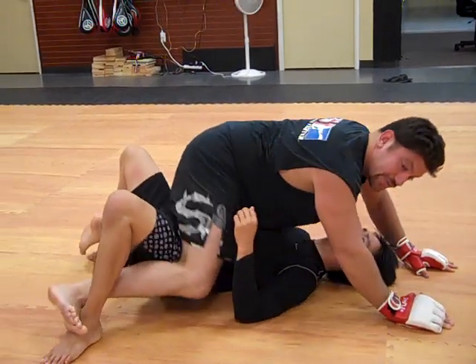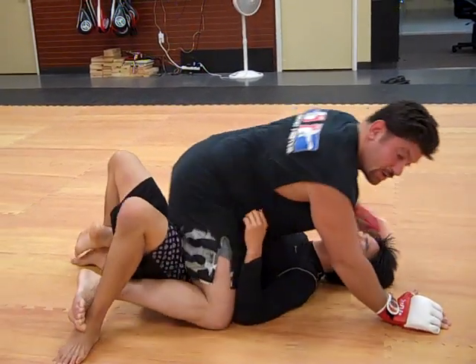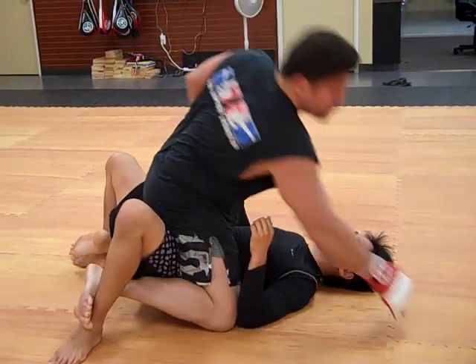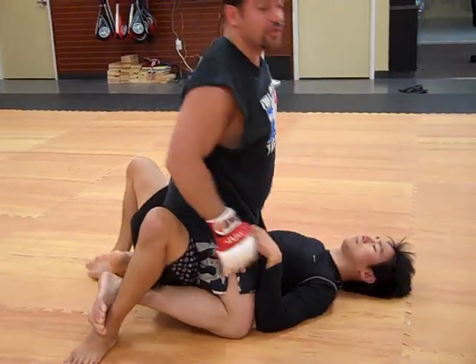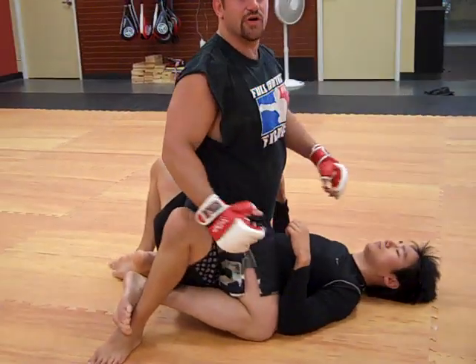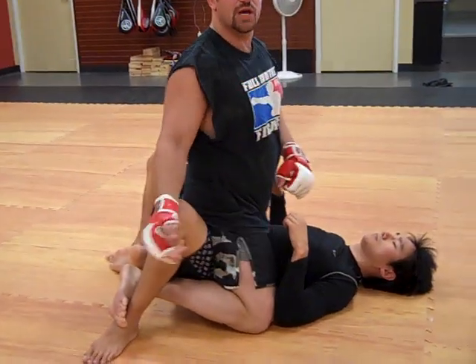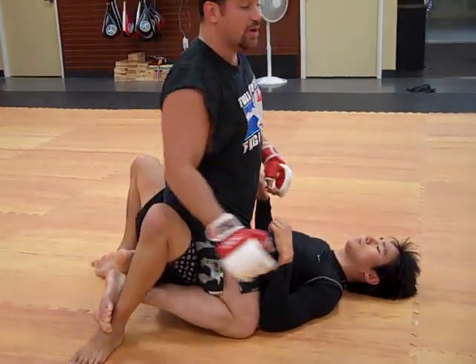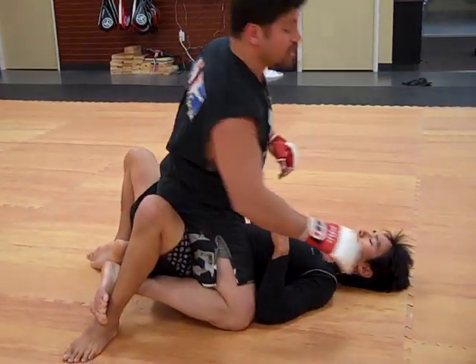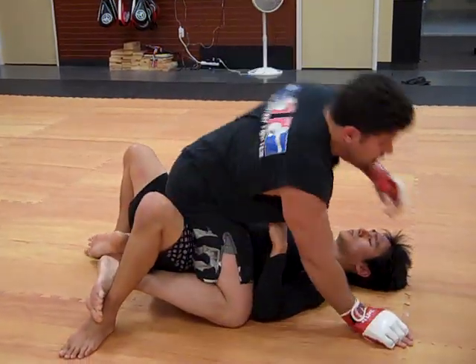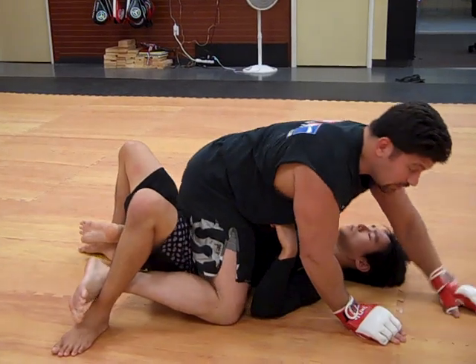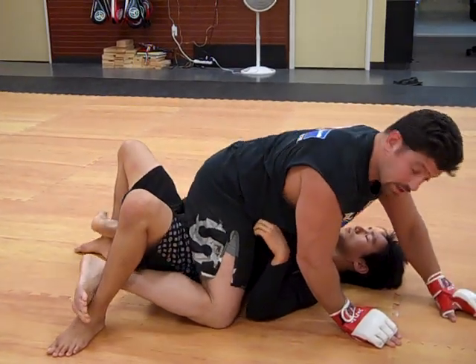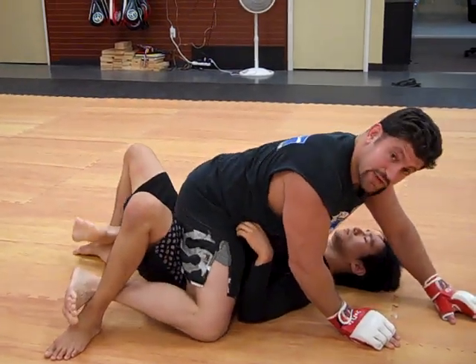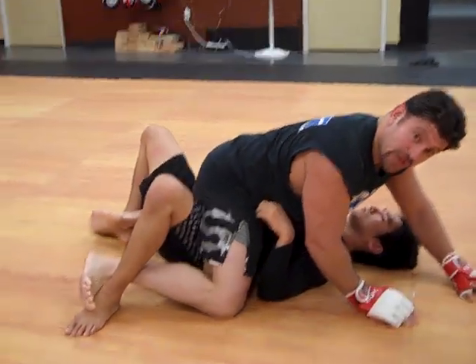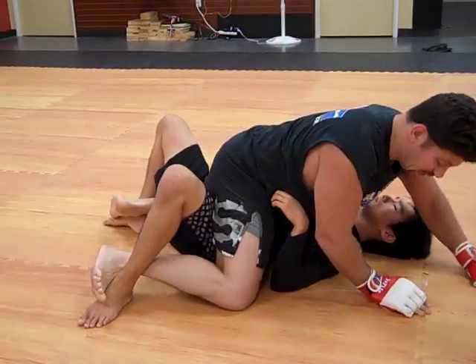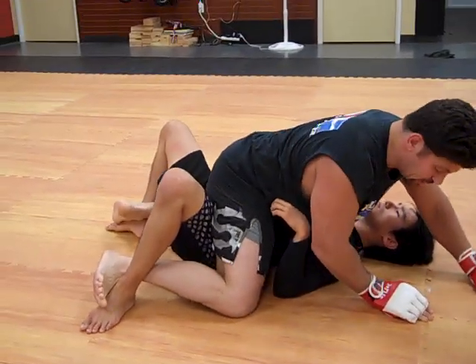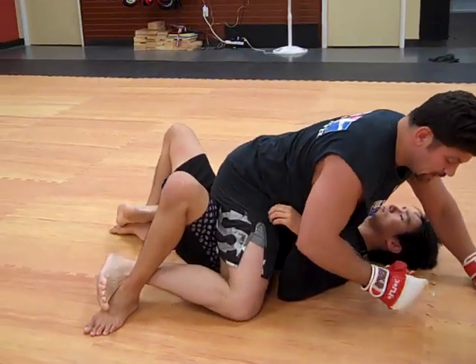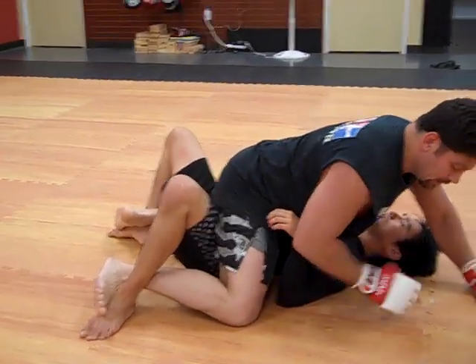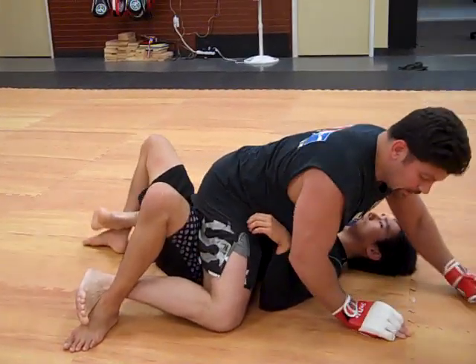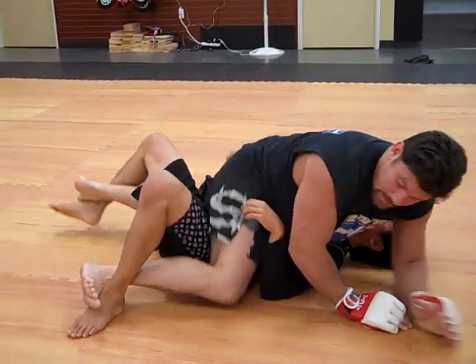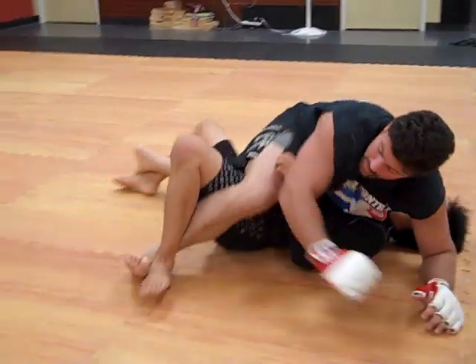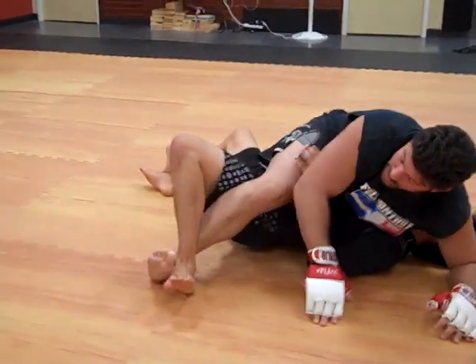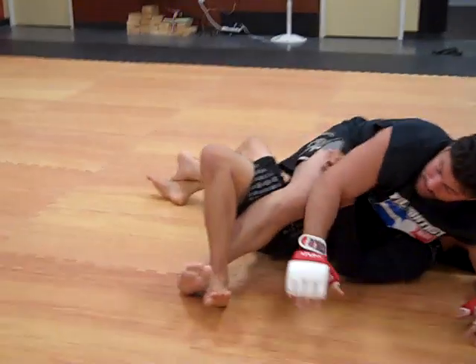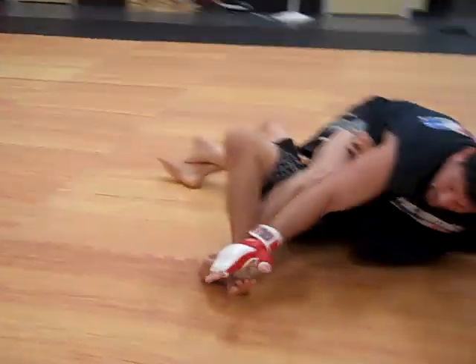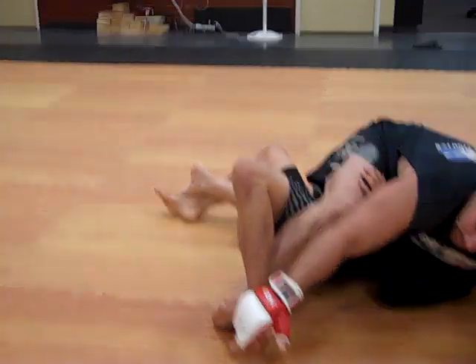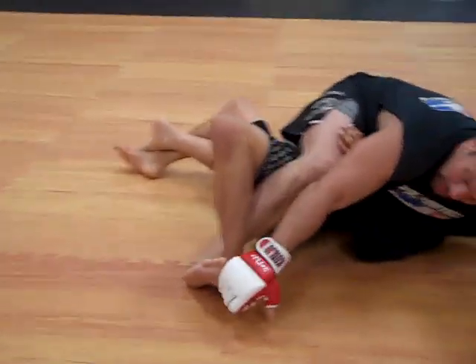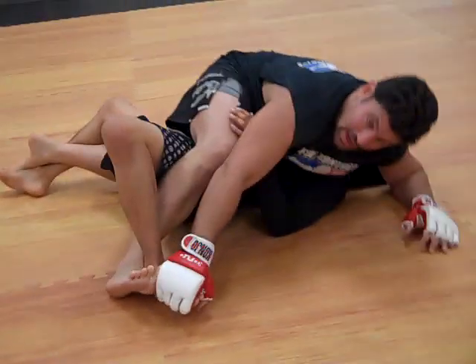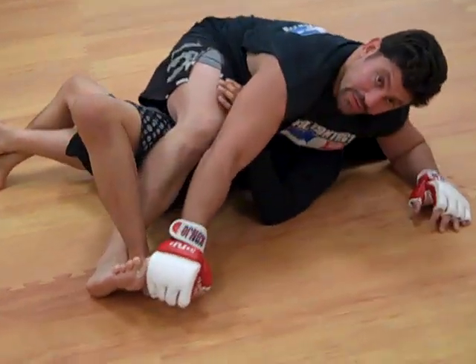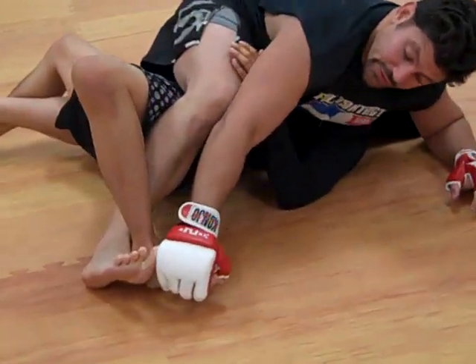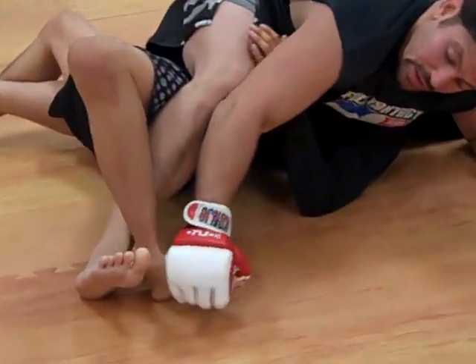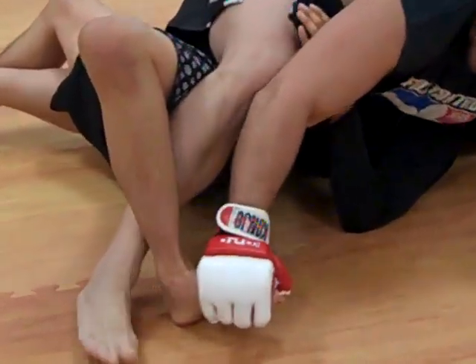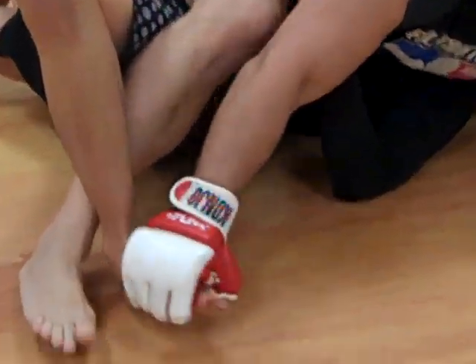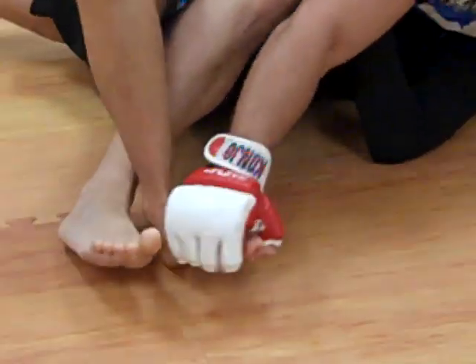If he doesn't tap, you can always switch off to a catch-style ankle lock, like my catch ankle lock from sidemount. Bring one up, grab the top of the toes, and pull in here.